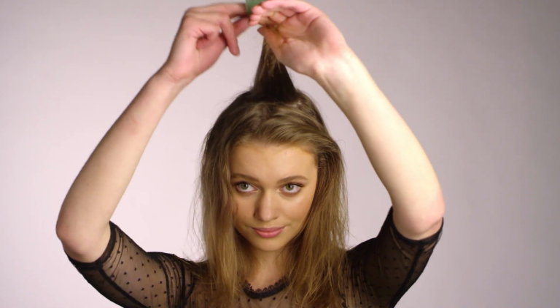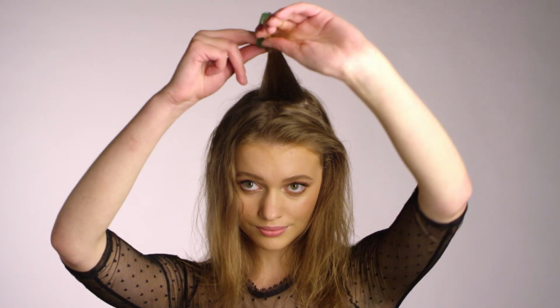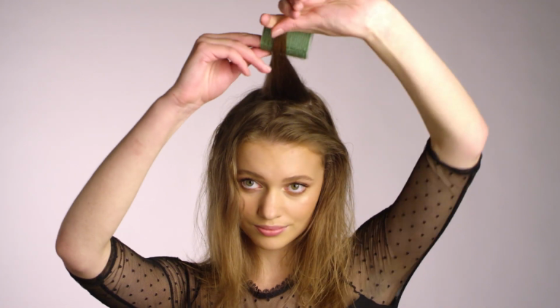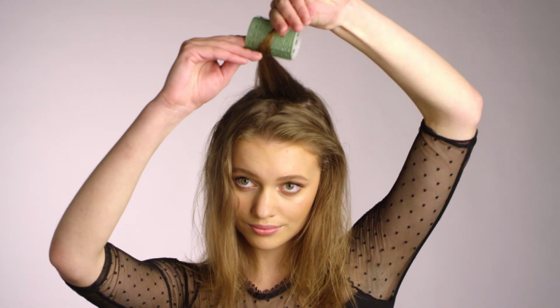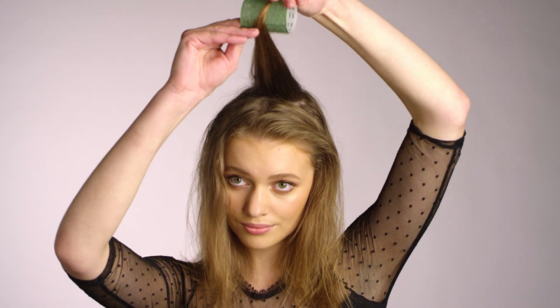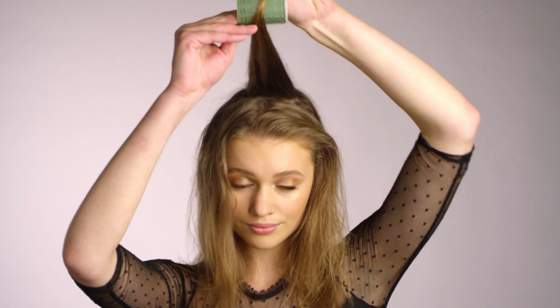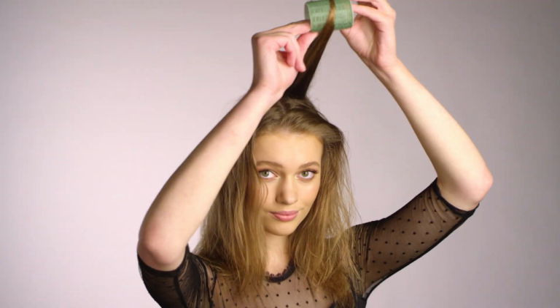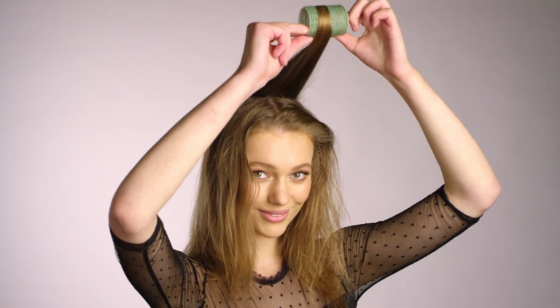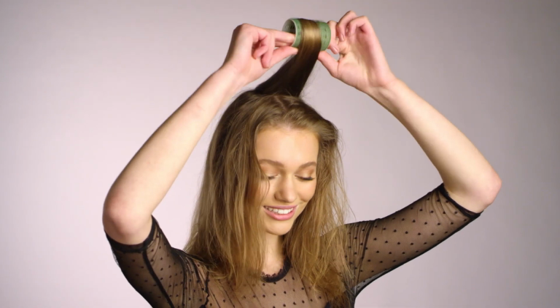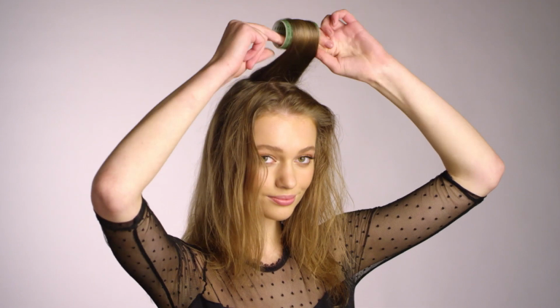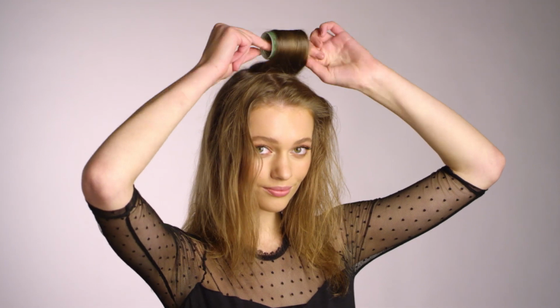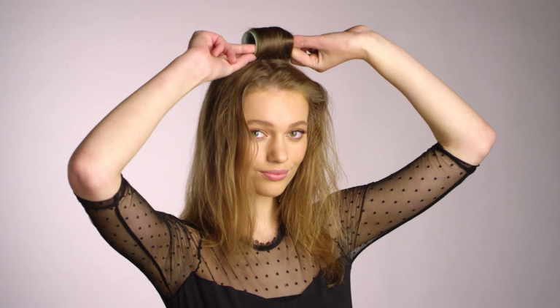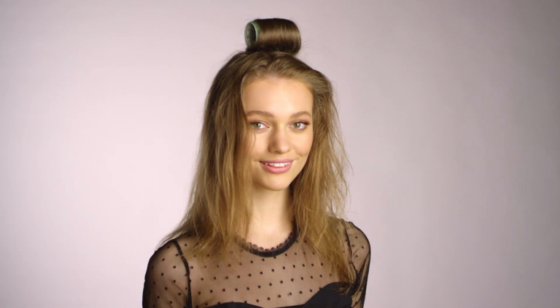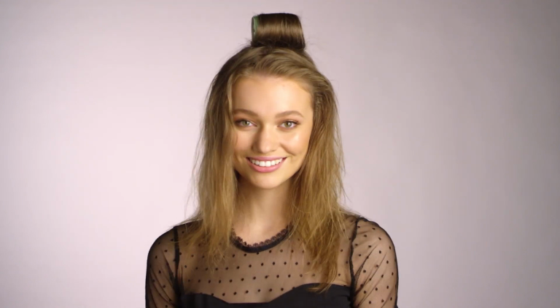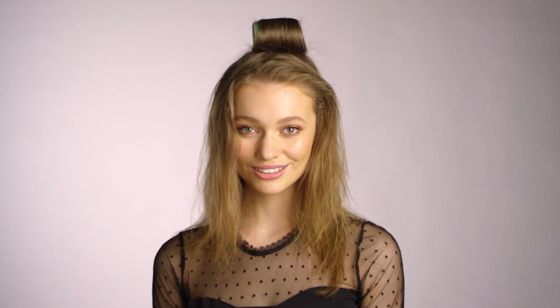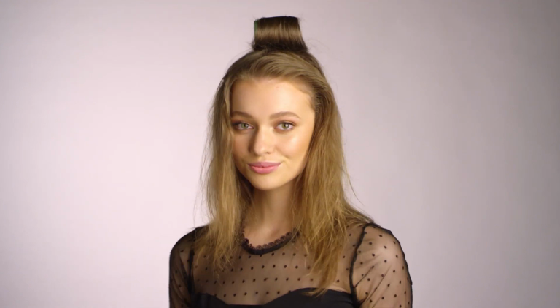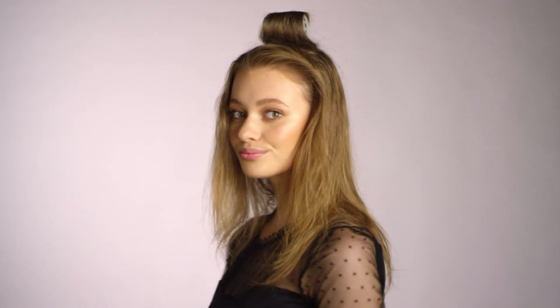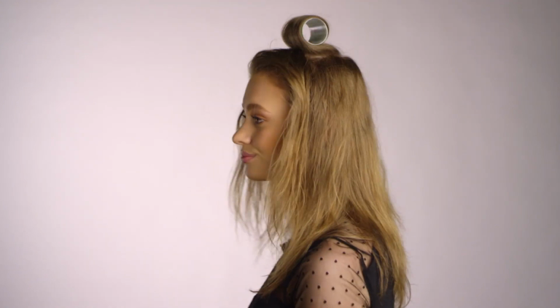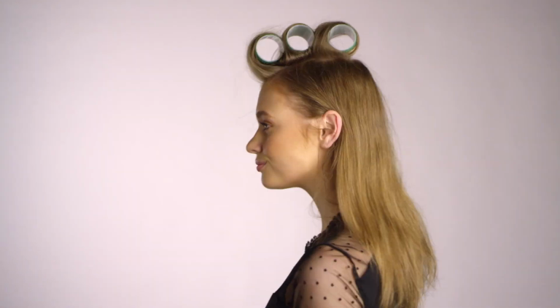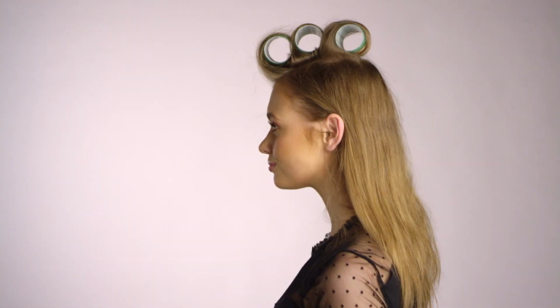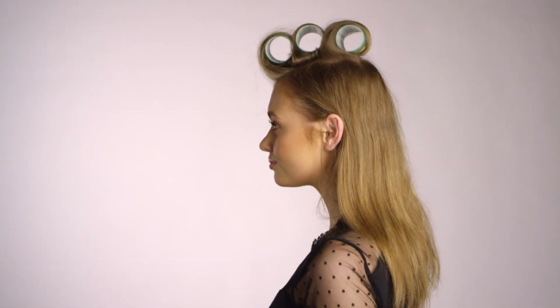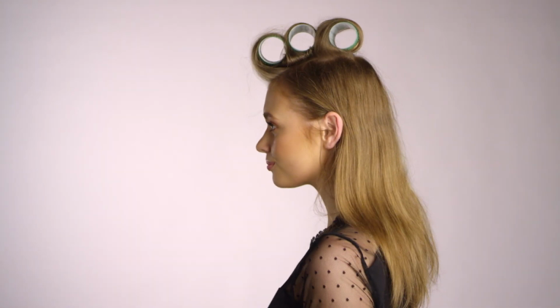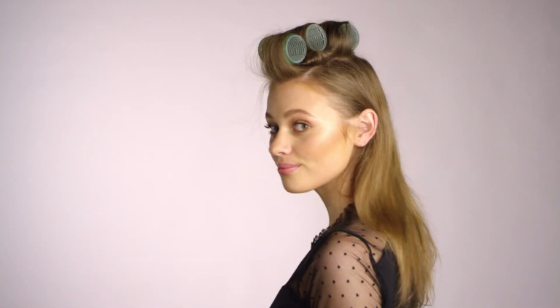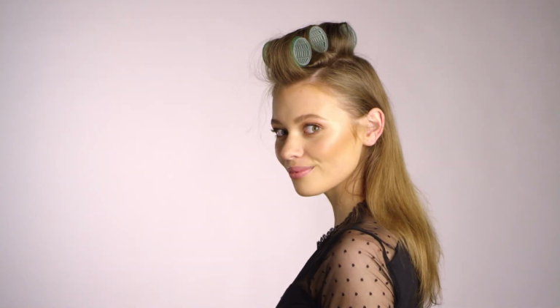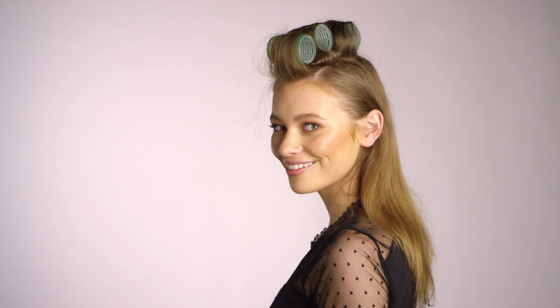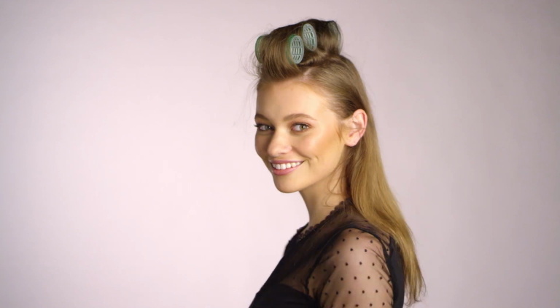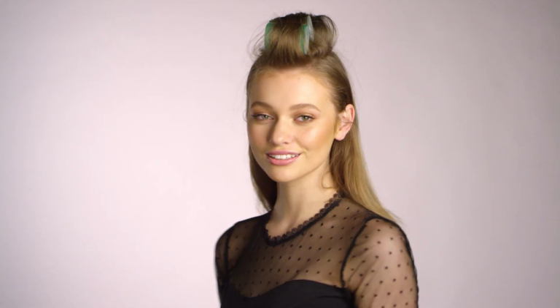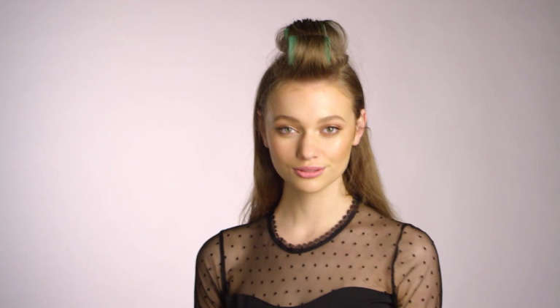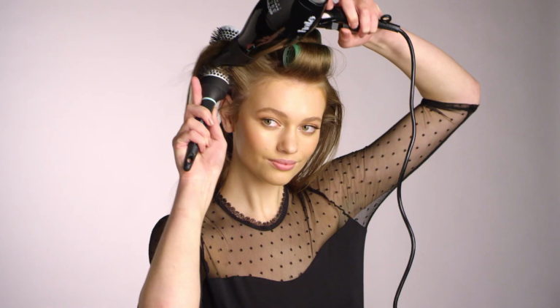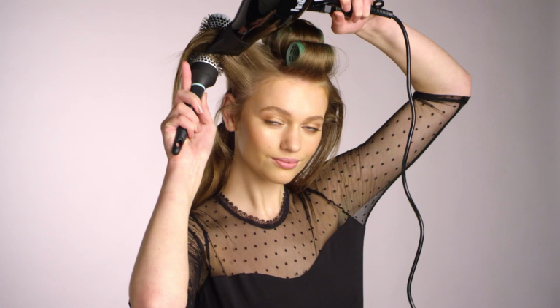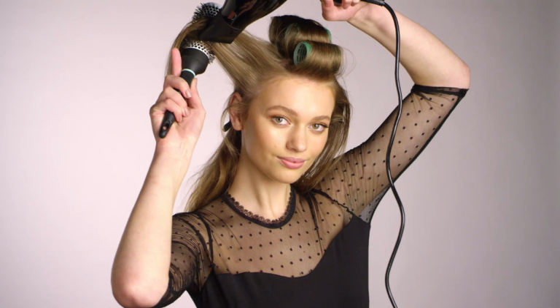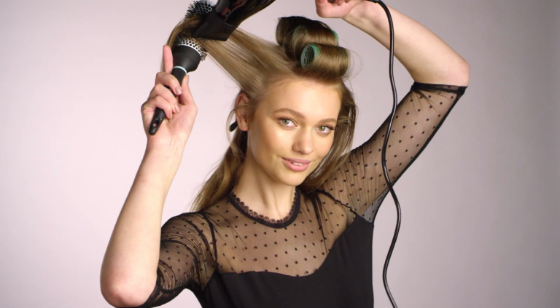Remove the brush and curl hair around a velcro roller. Repeat on remaining hair at the crown — this technique allows for maximum height and body.